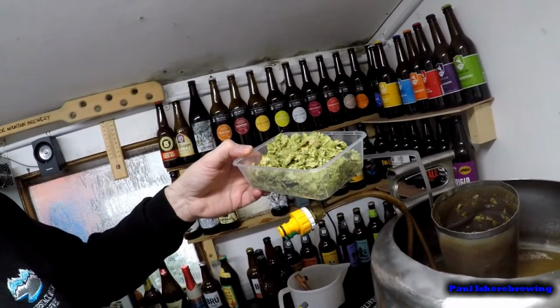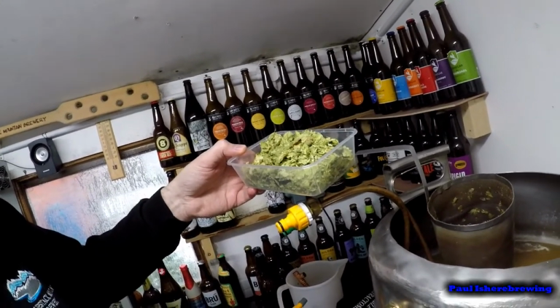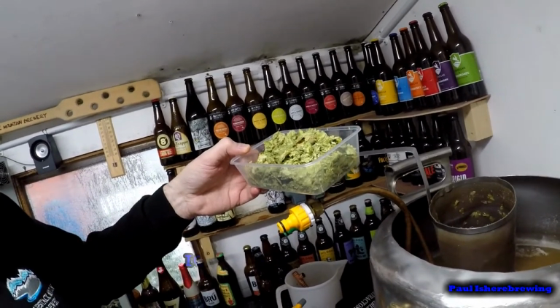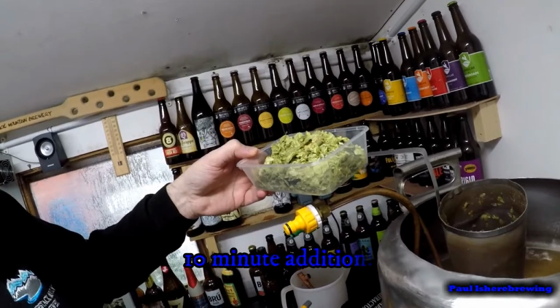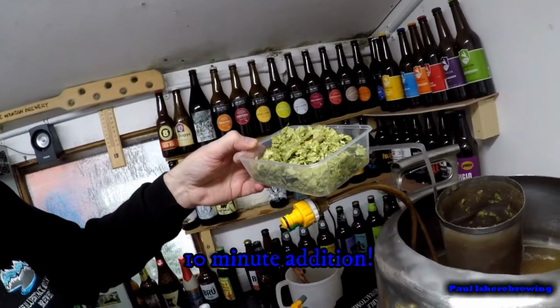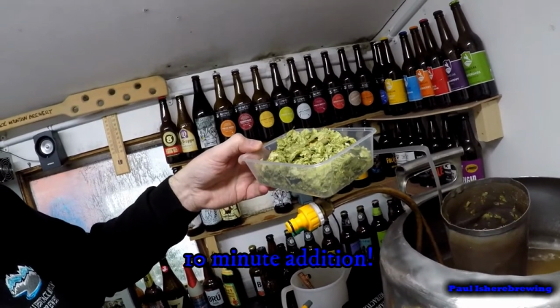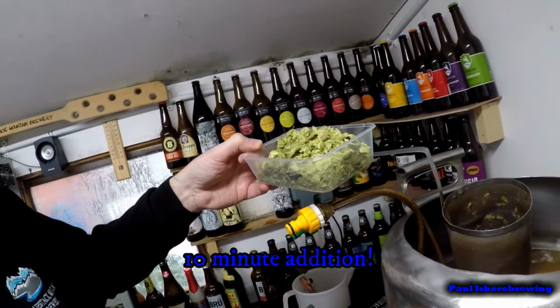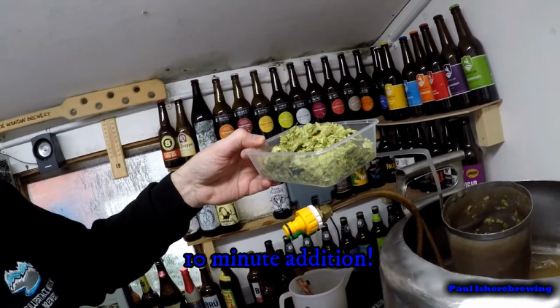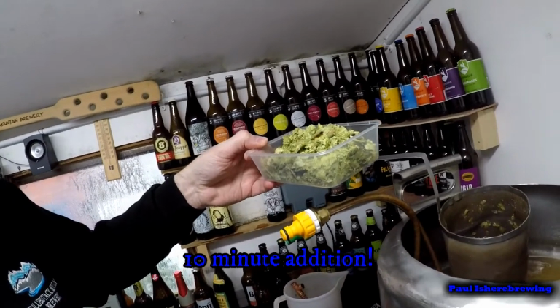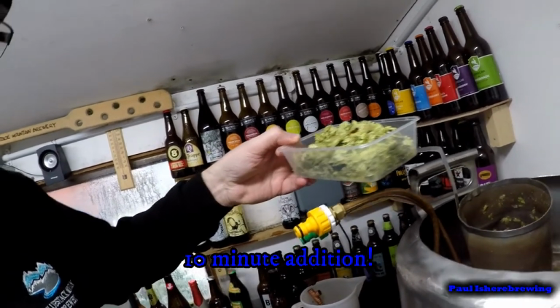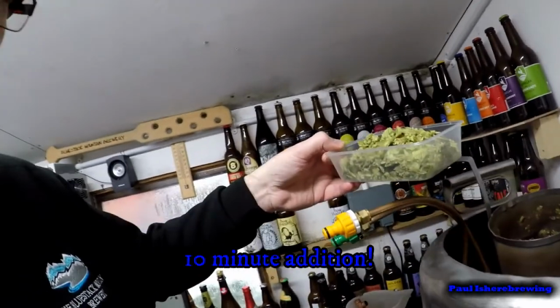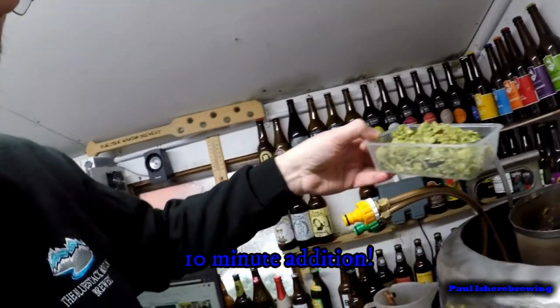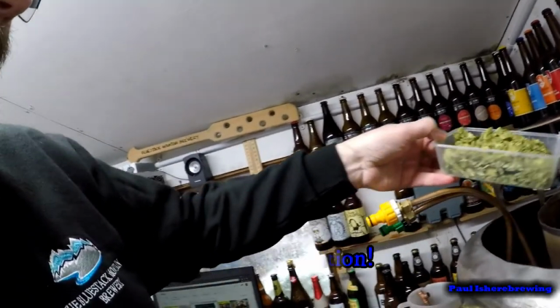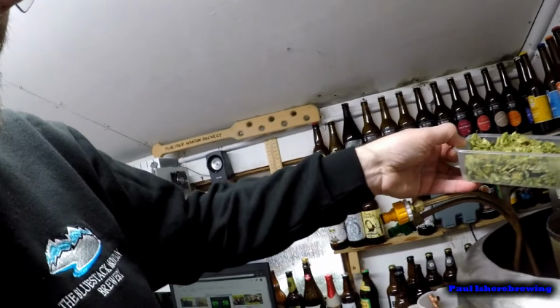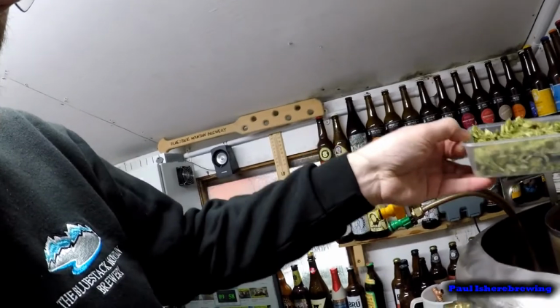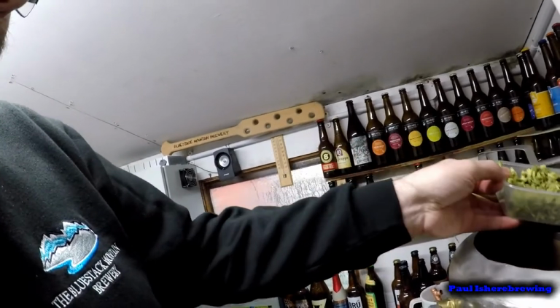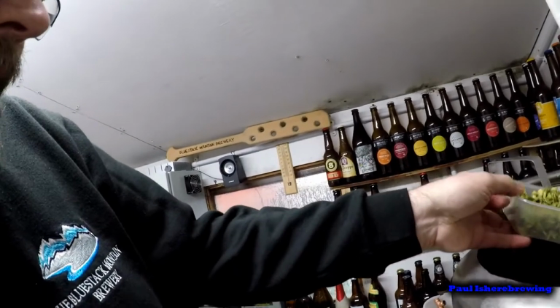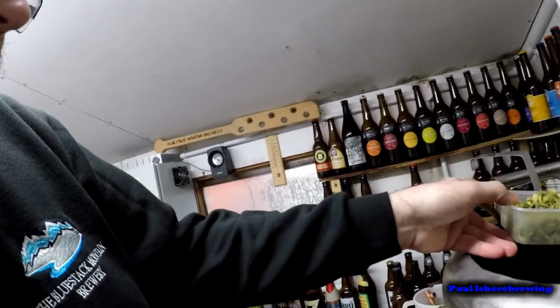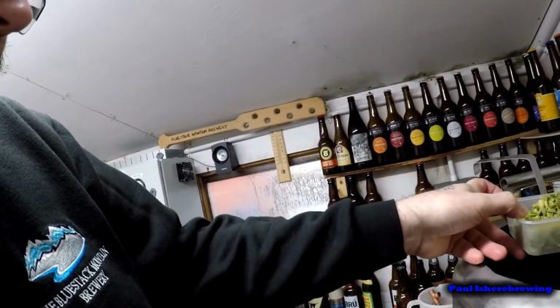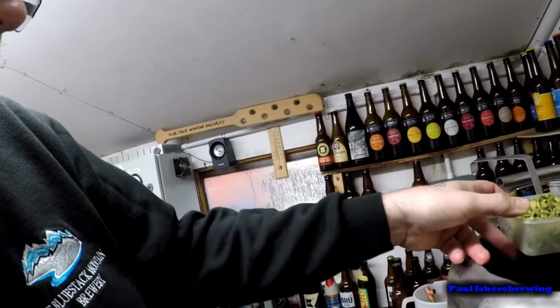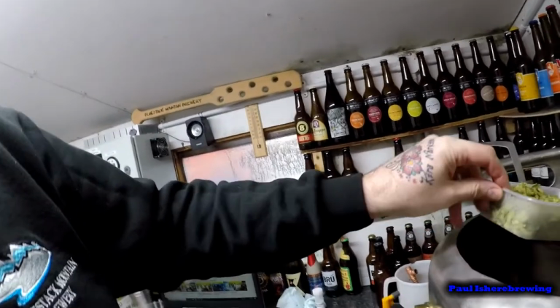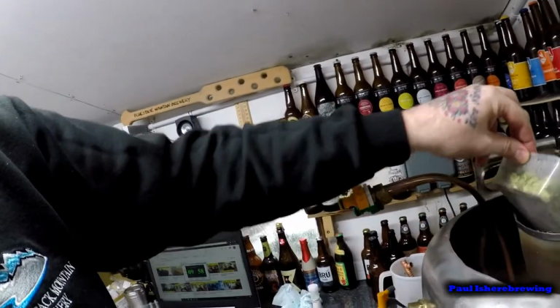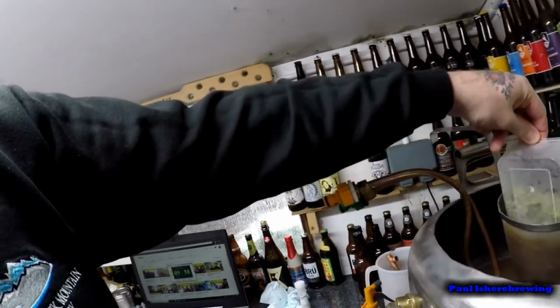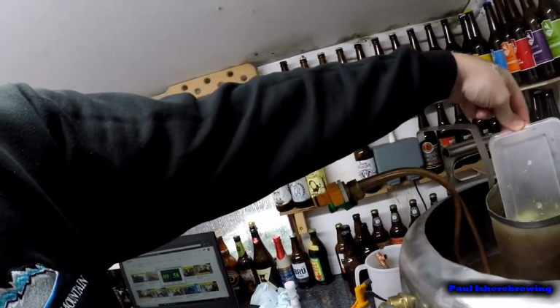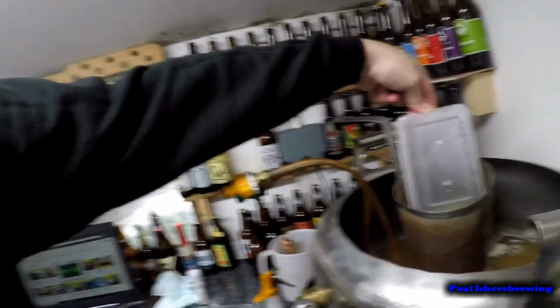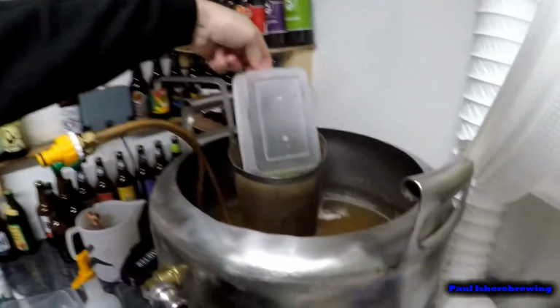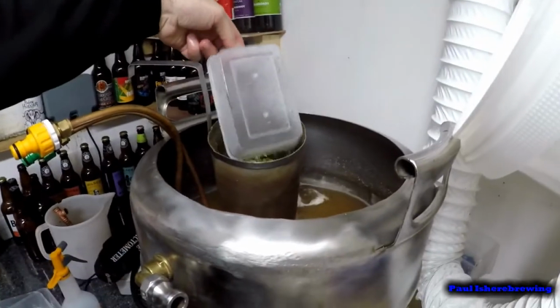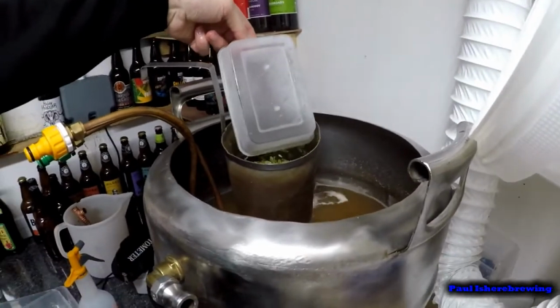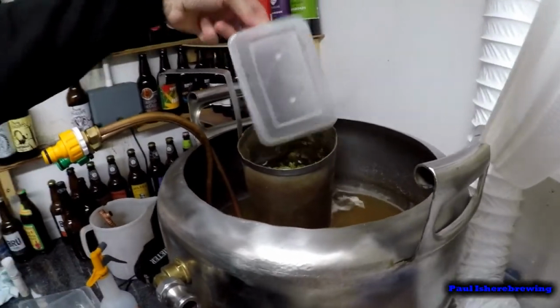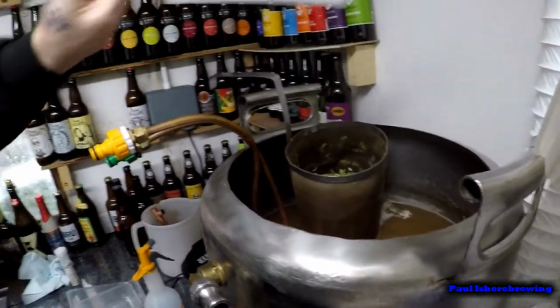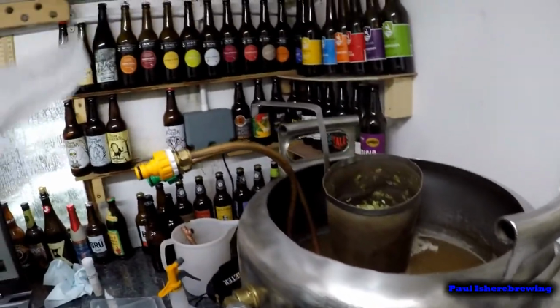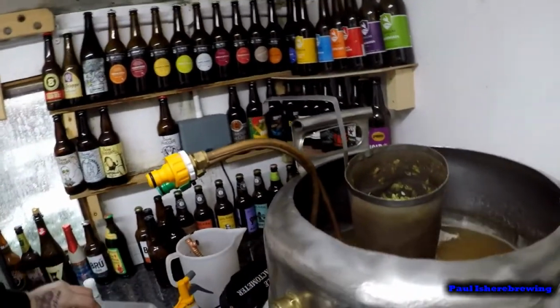More snow, and the 50-minute addition - we're 10 minutes left of the boil. This is going to be fun - try not to drop it in. I missed that but I actually got it in without spilling anything.